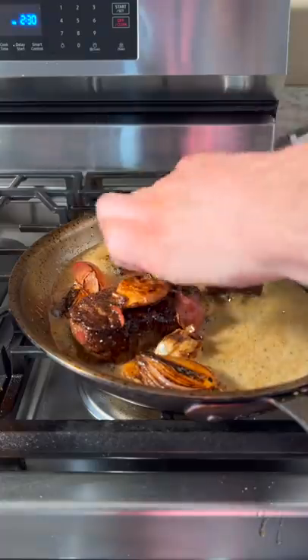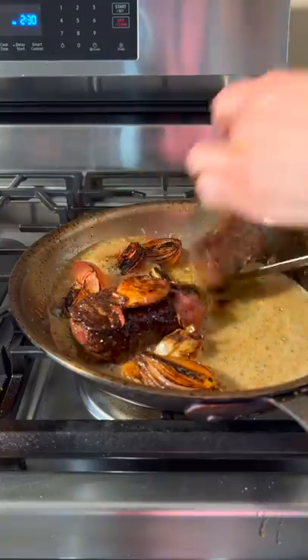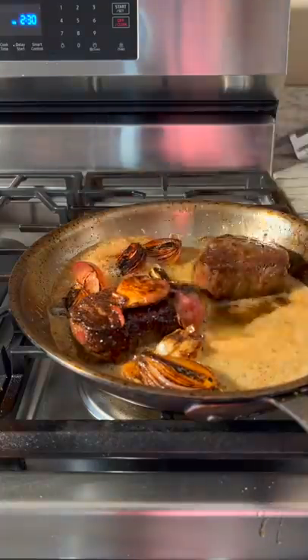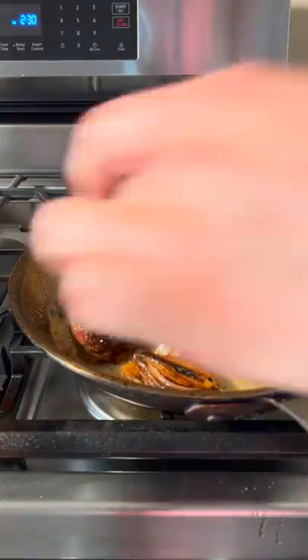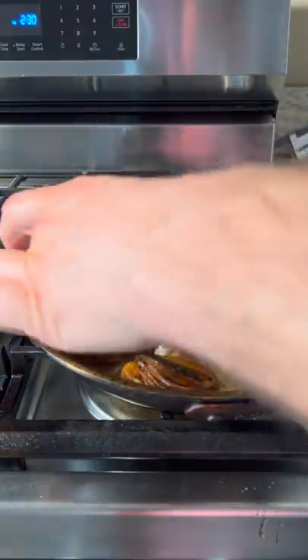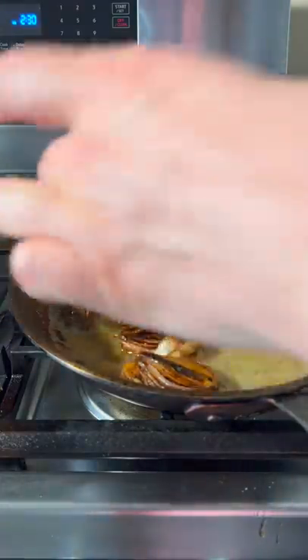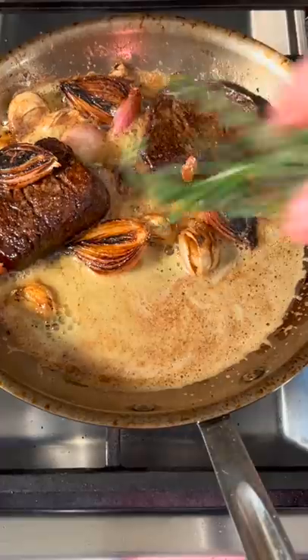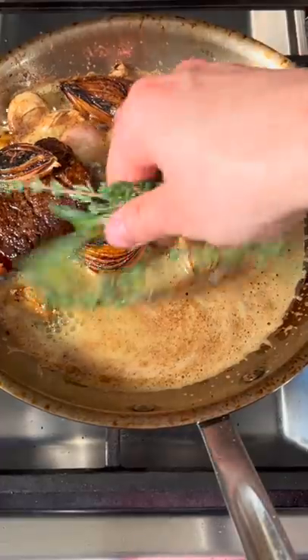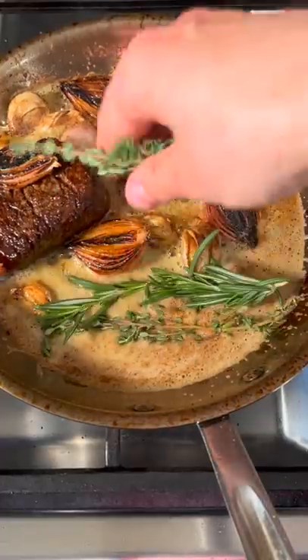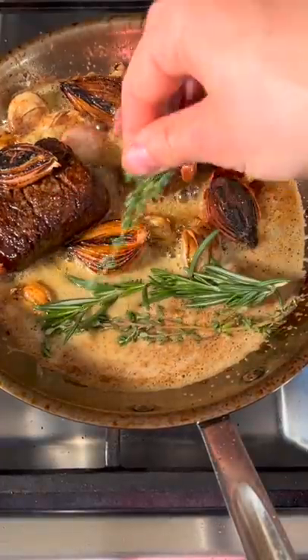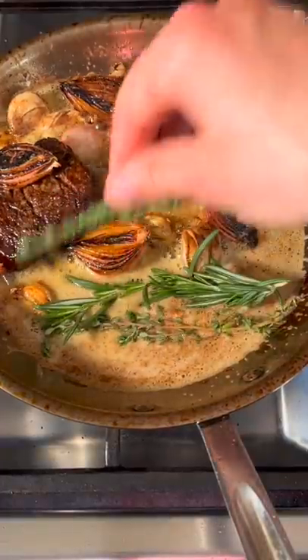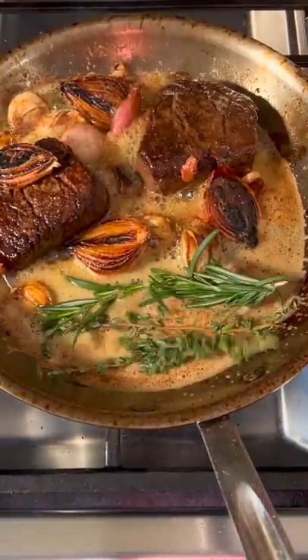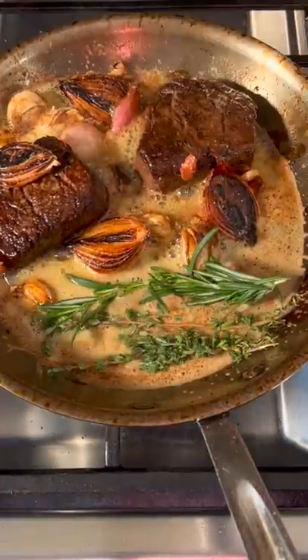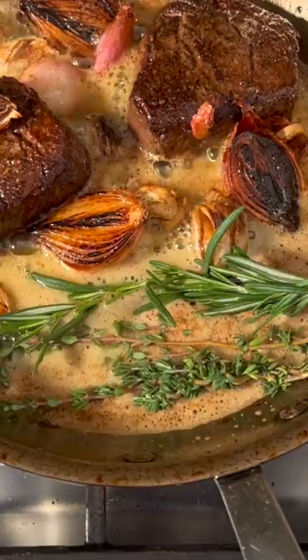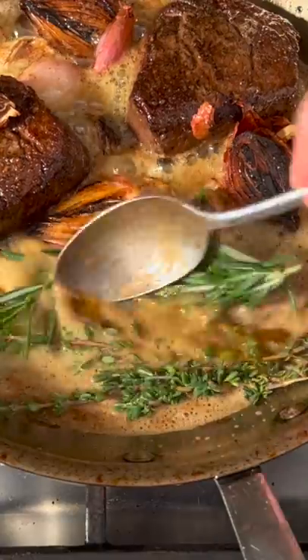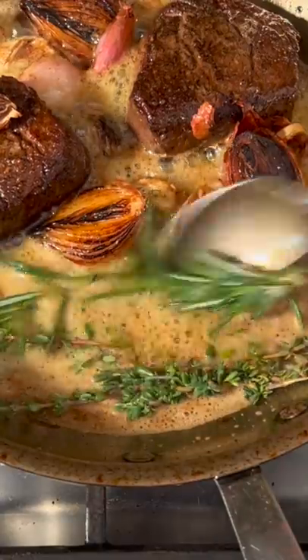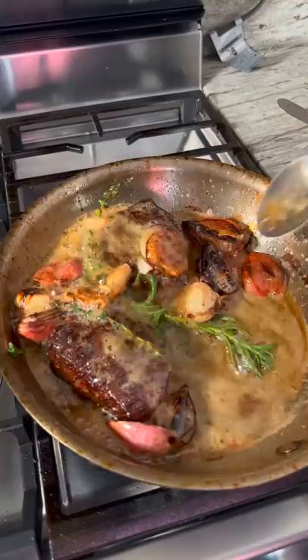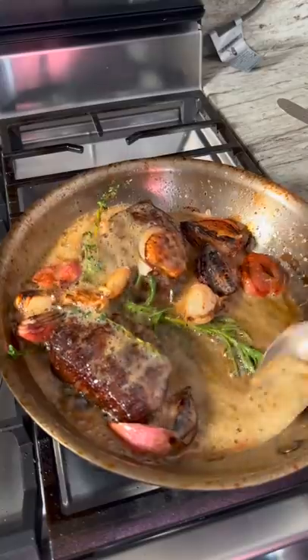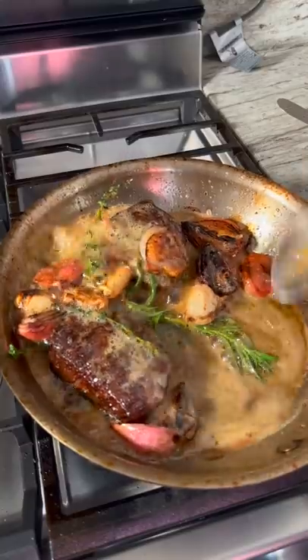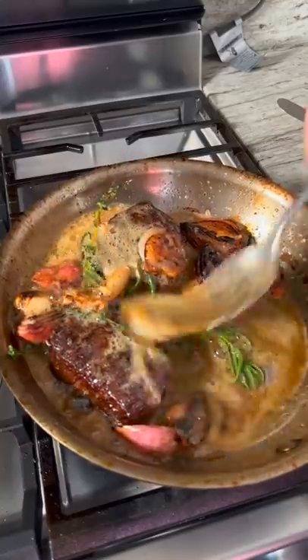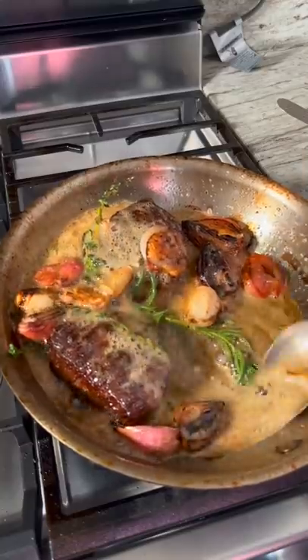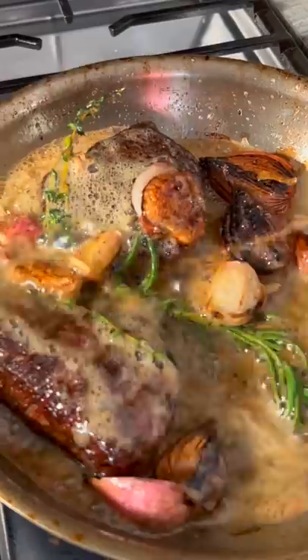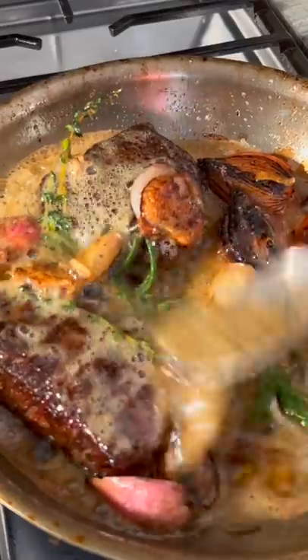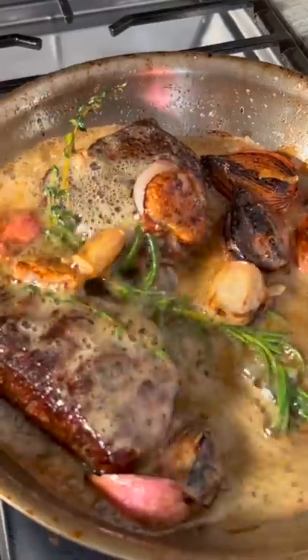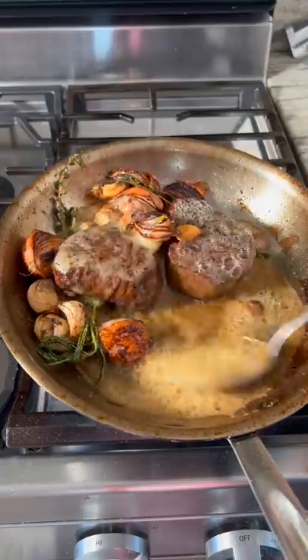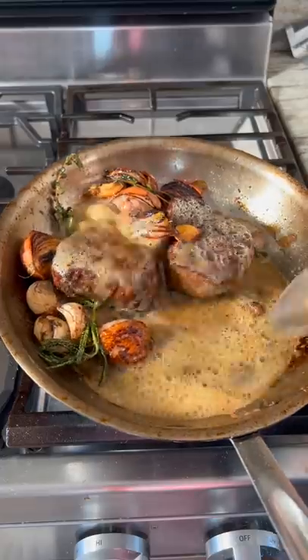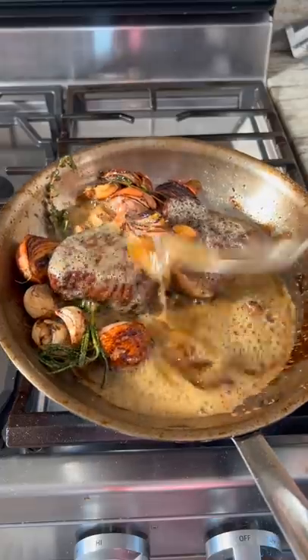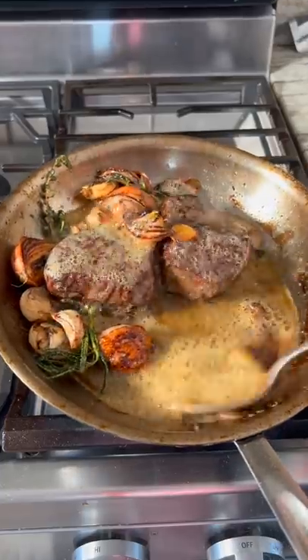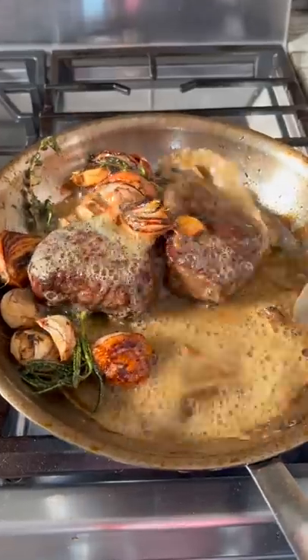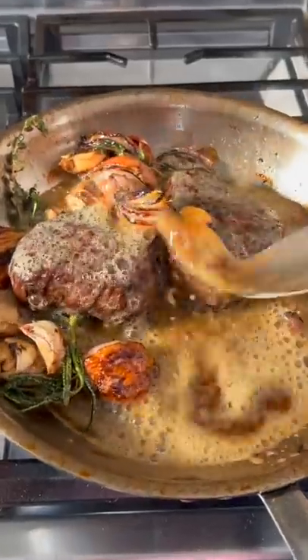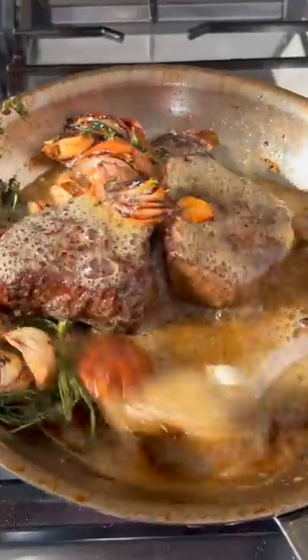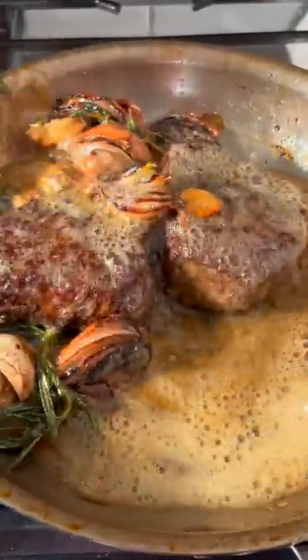Every 30 seconds they rotate. When your steaks hit 100 internal, then add your herbs. Baste until 120 internal. Now at the end, turn off the heat and rest for one minute.